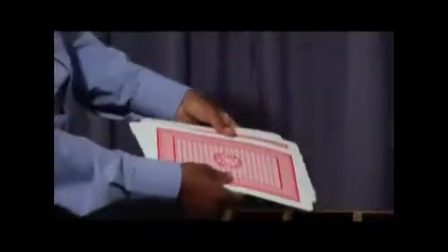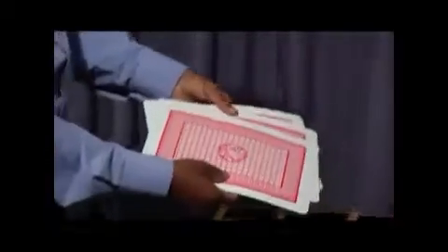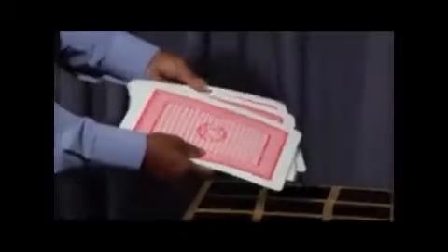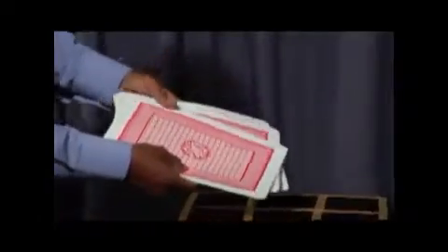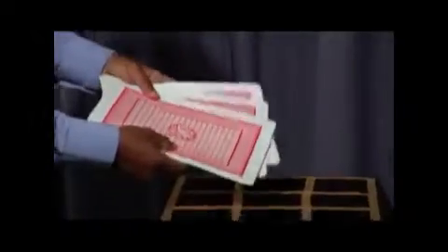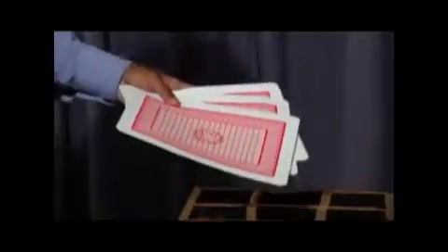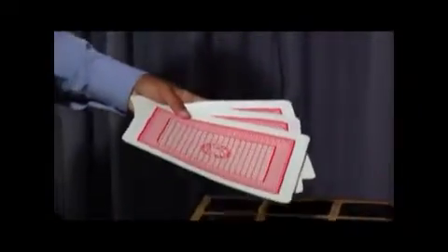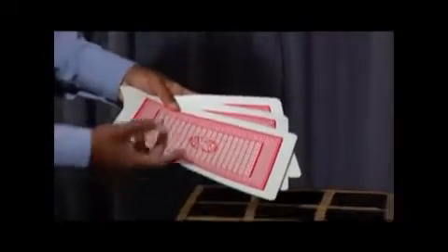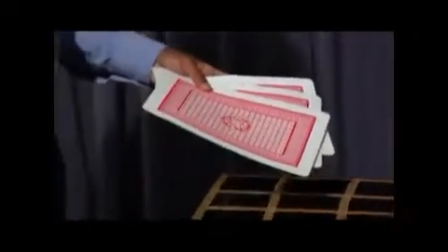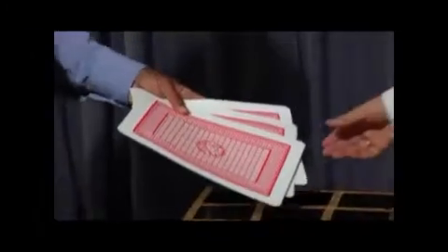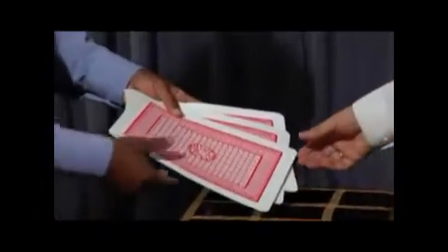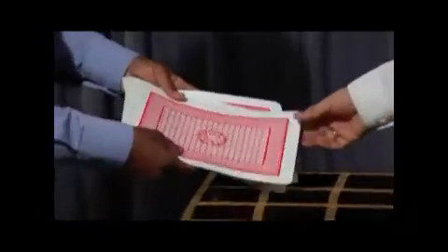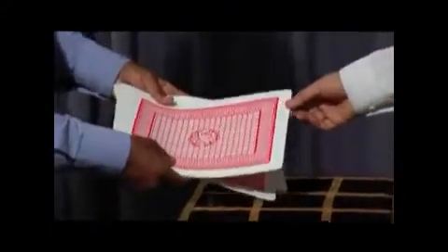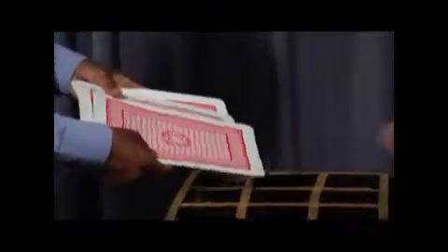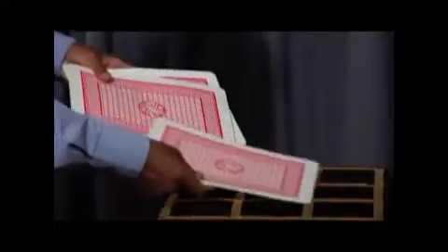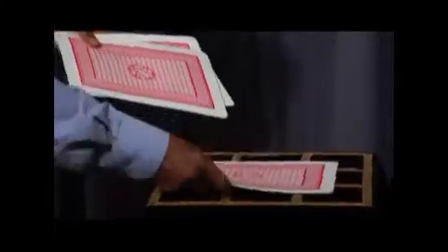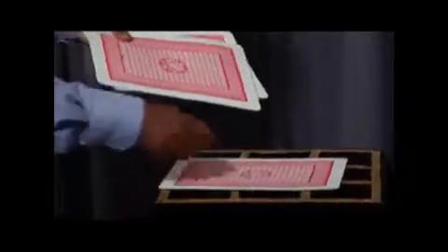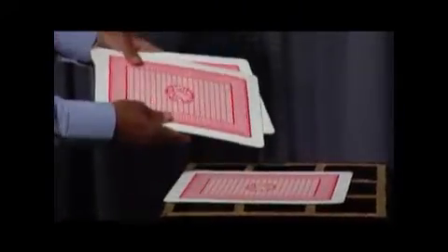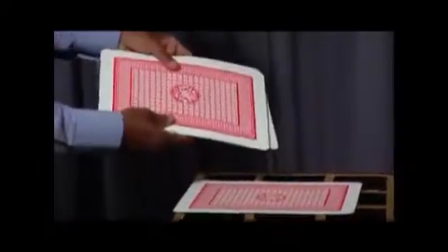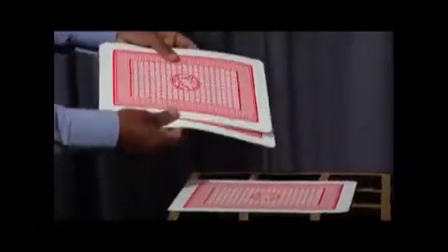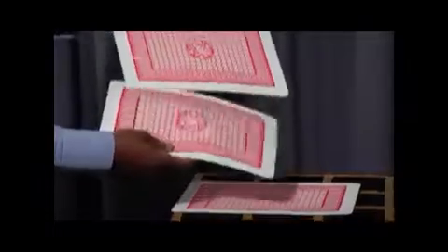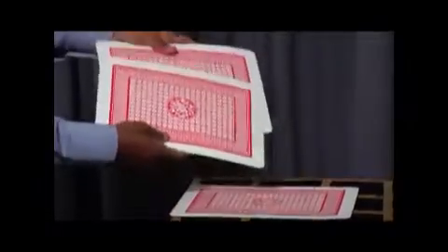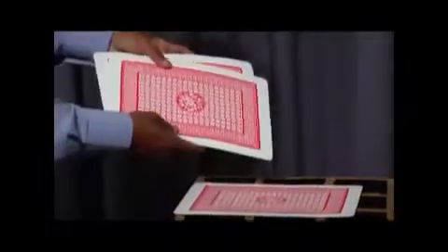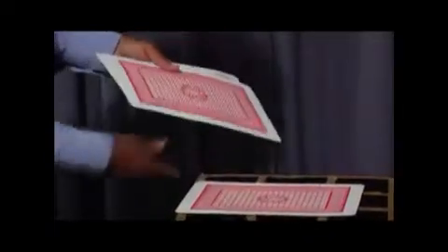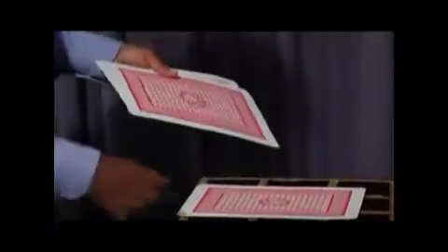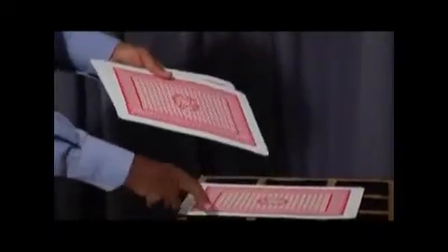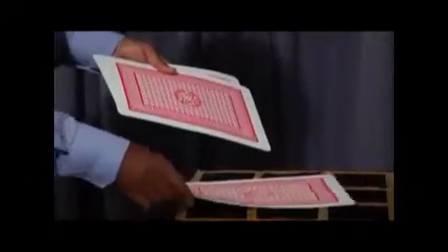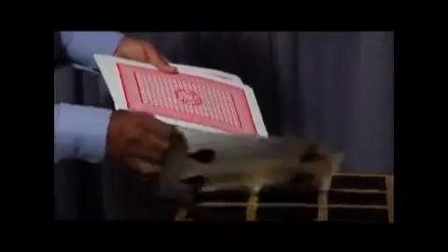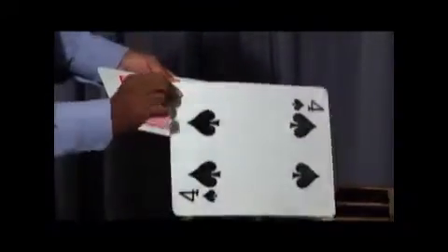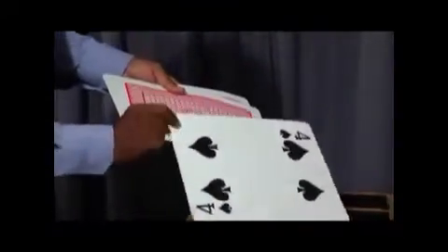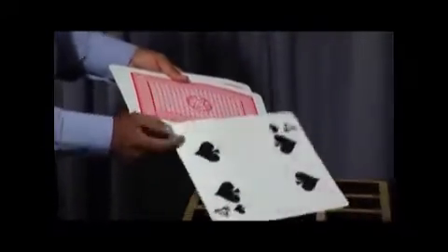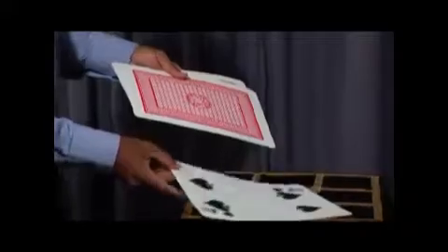I want you to take one of the queens from this. Take any one which you think is a queen. Okay, keep it down. That according to you must be a queen. Let's open and see — now it's a pole.